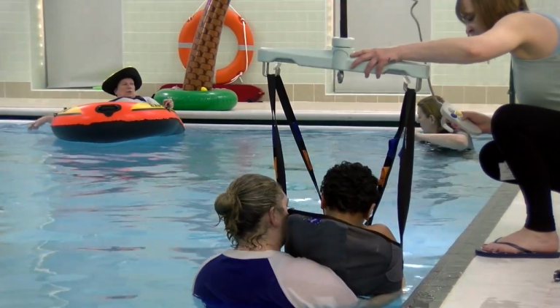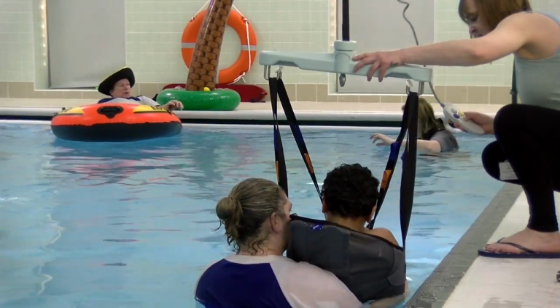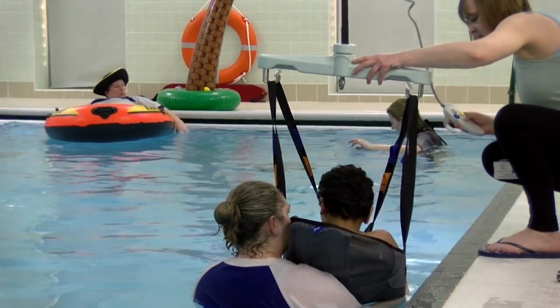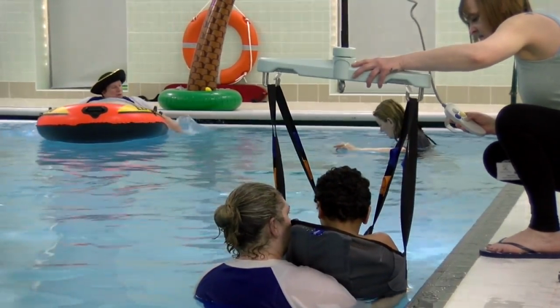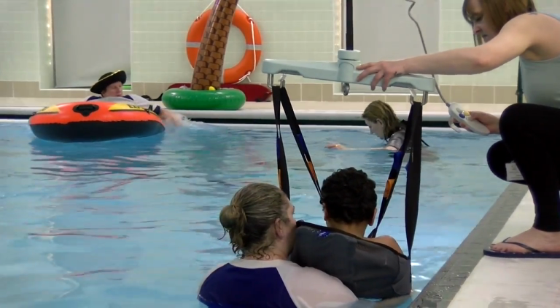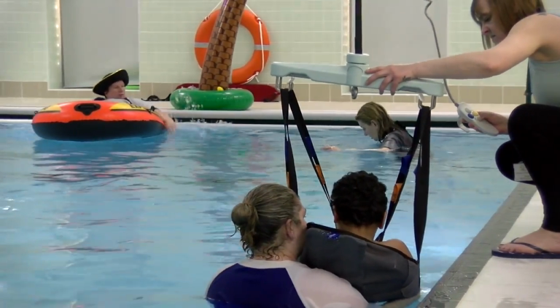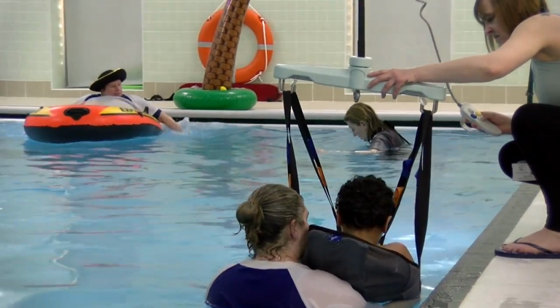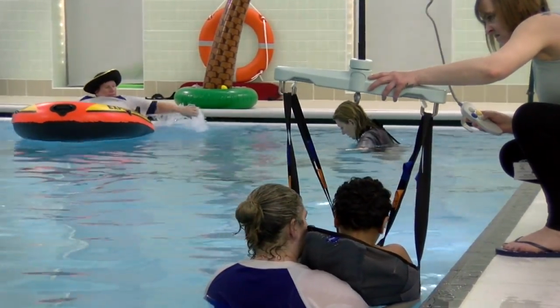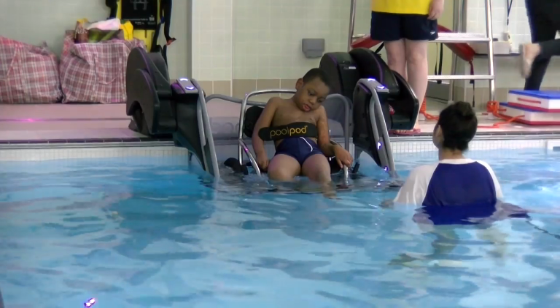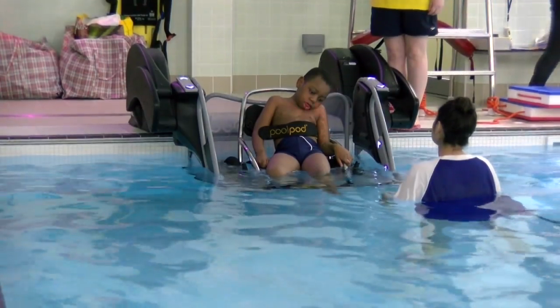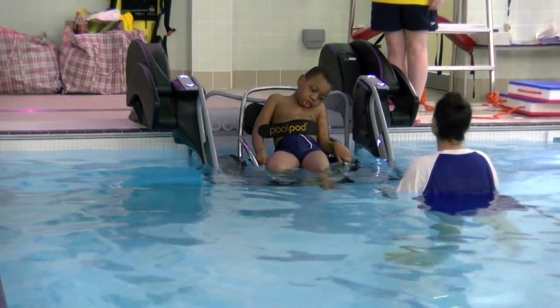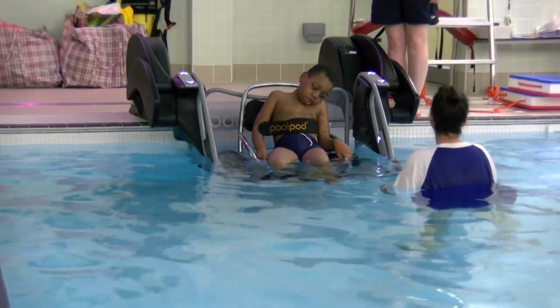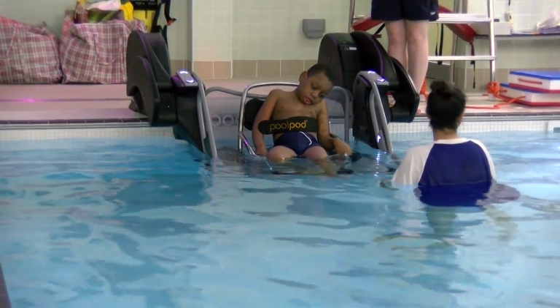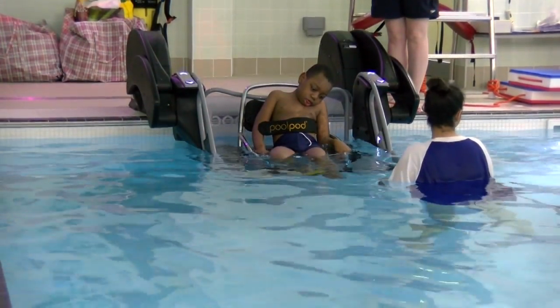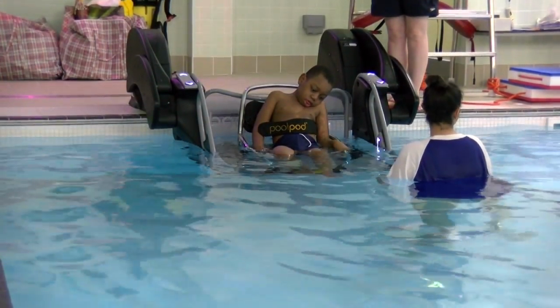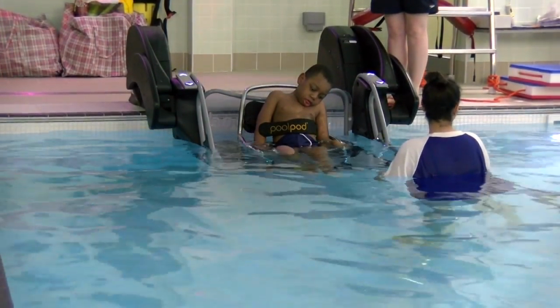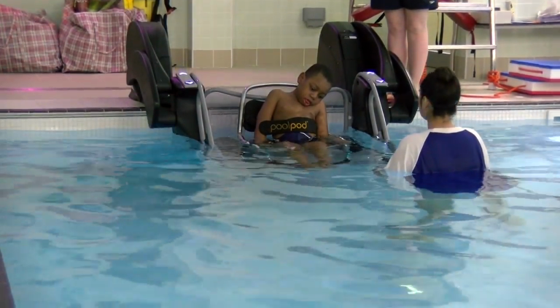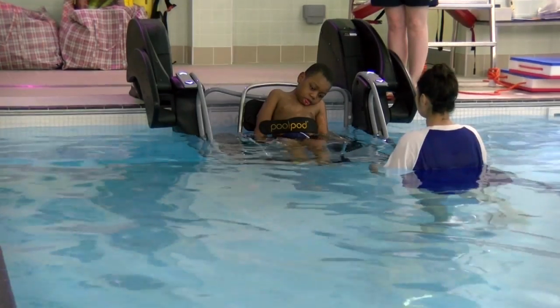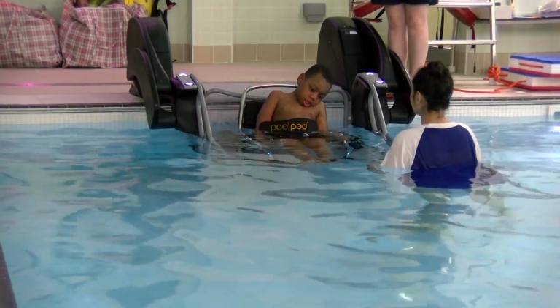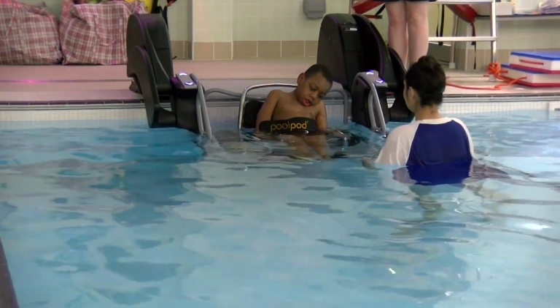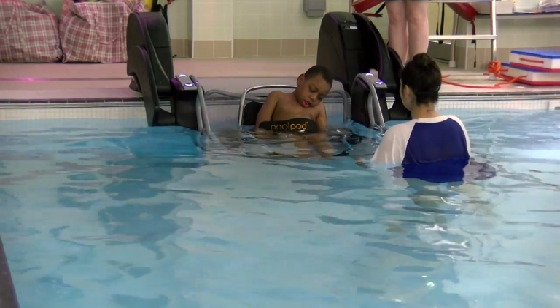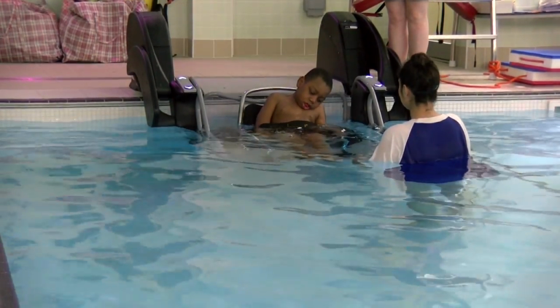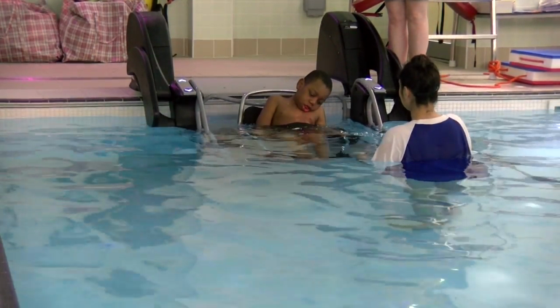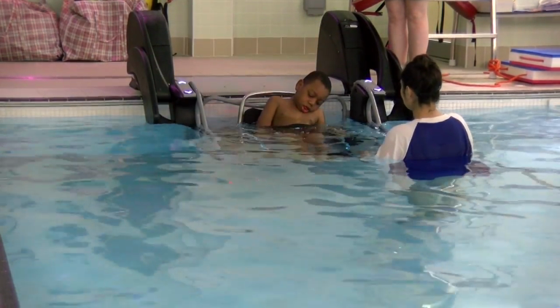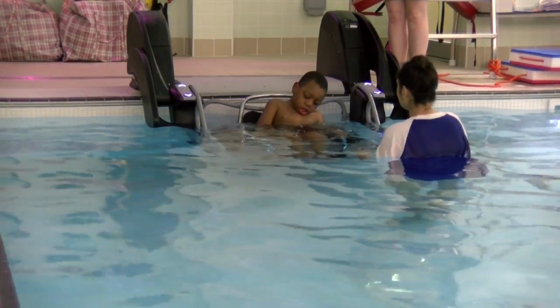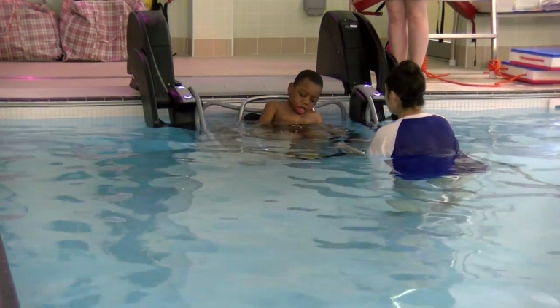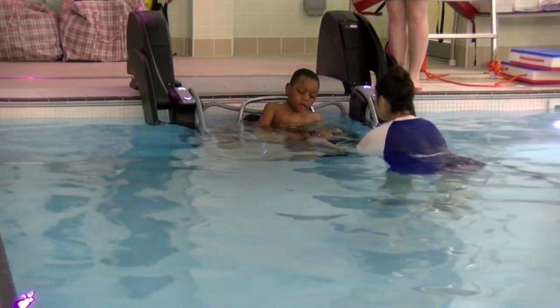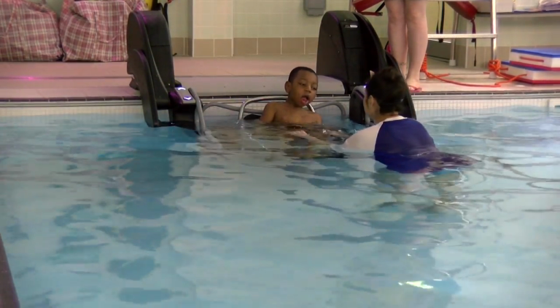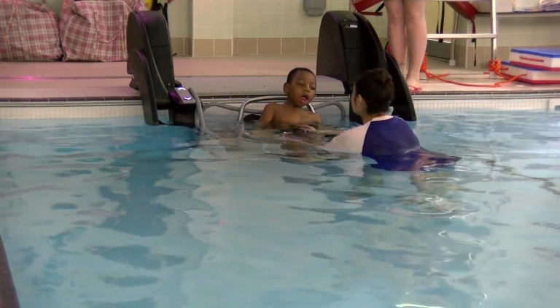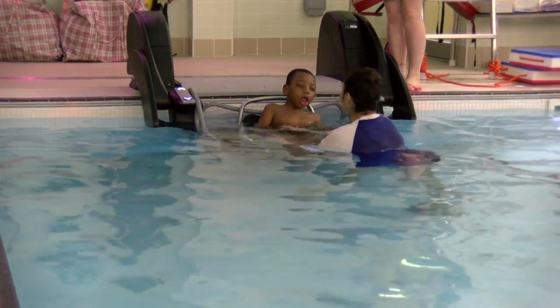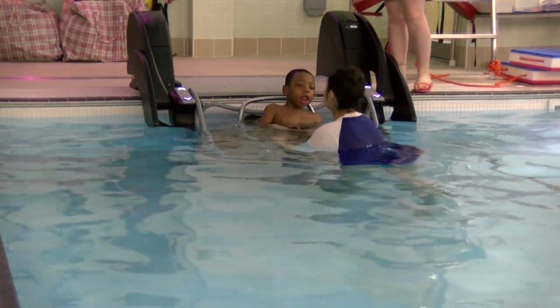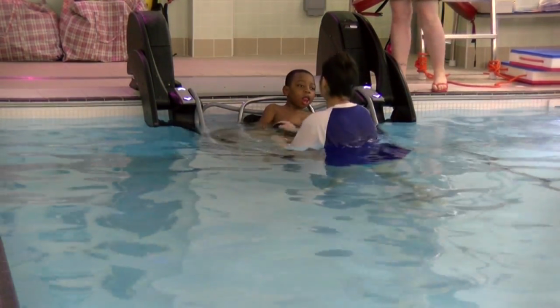Equipped with a range of entry methods such as hoists and even a pool pod, children that spend most of their day in wheelchairs are able to be free in the water.